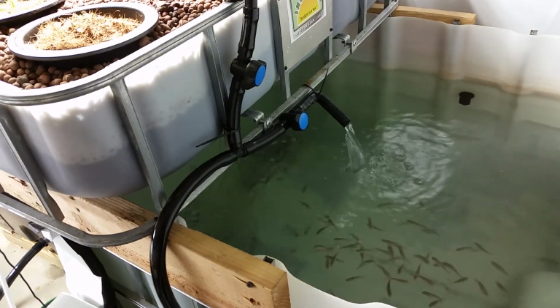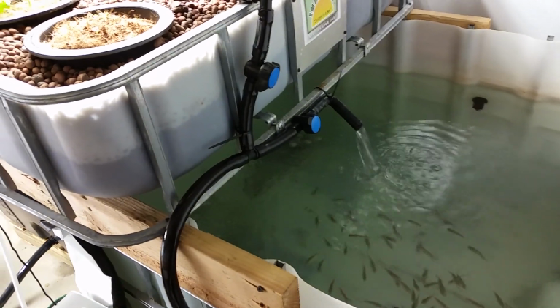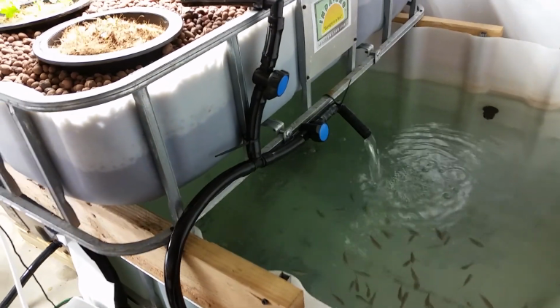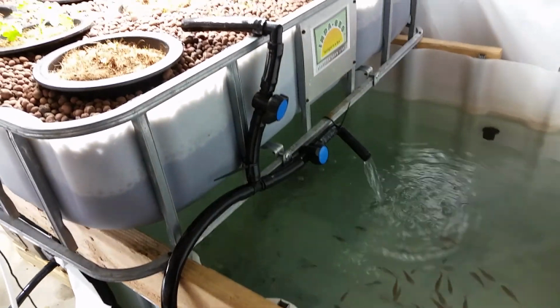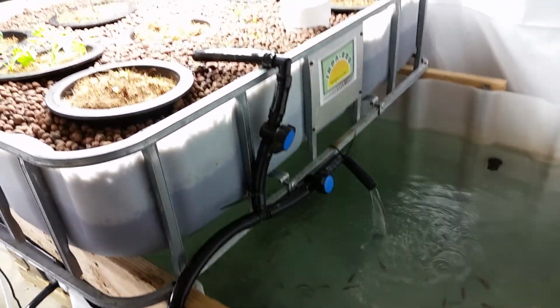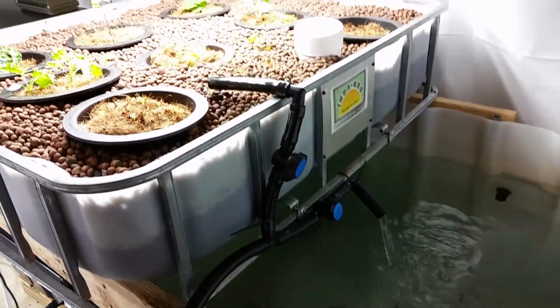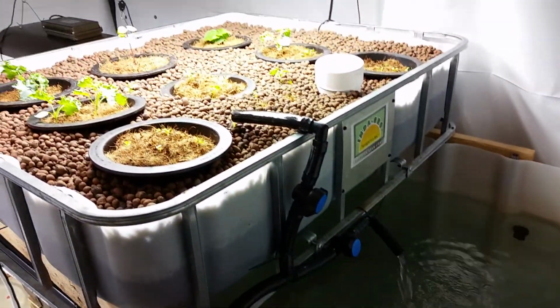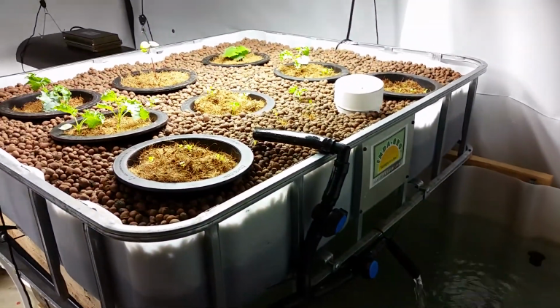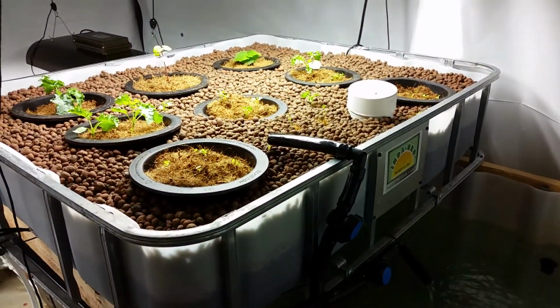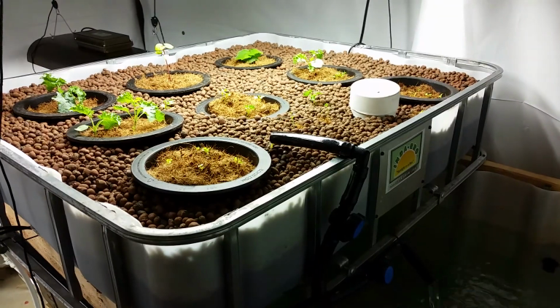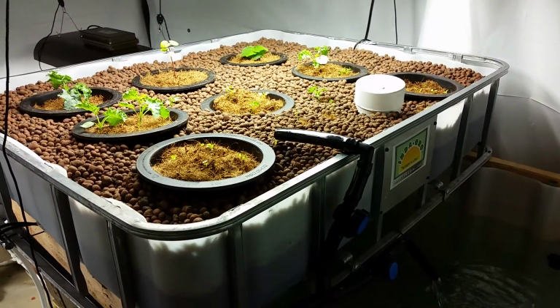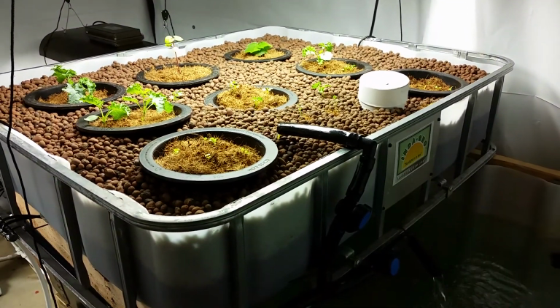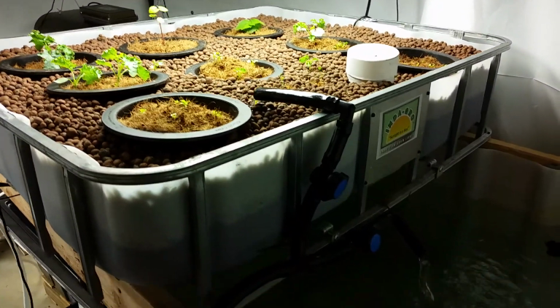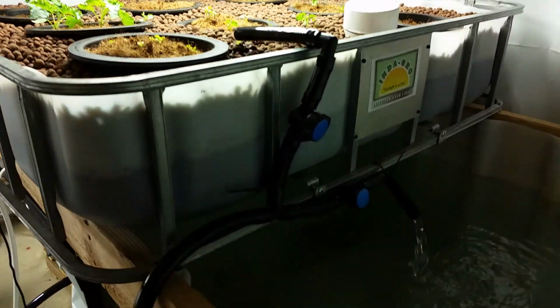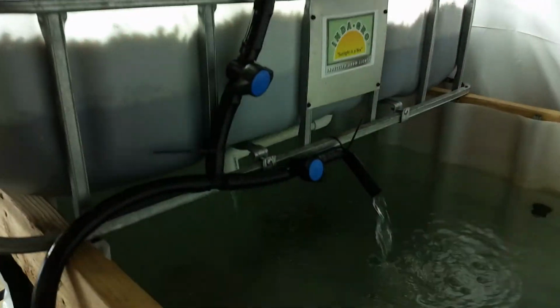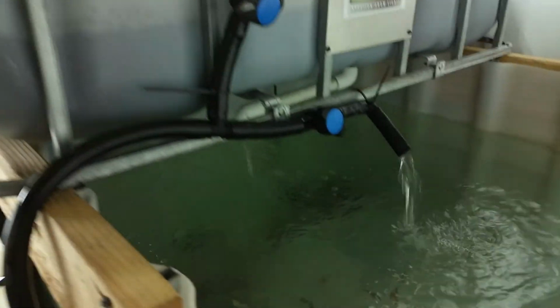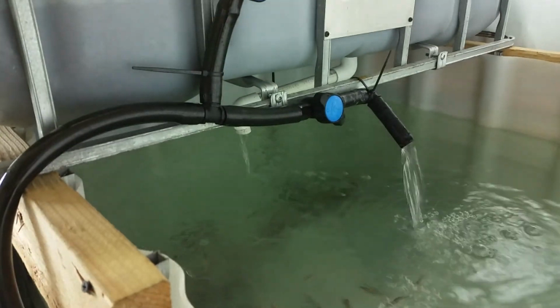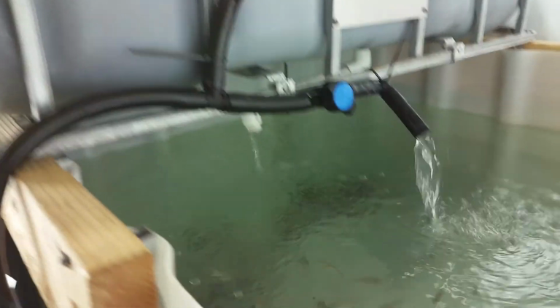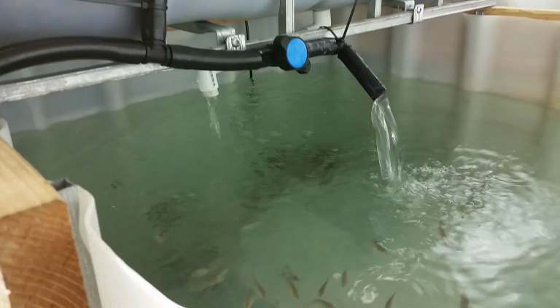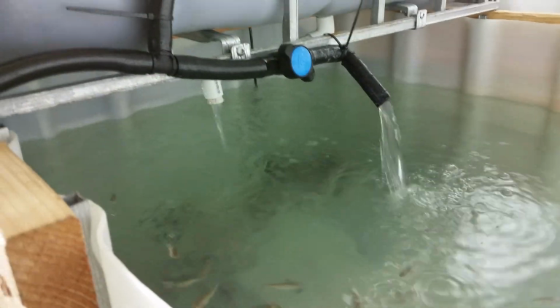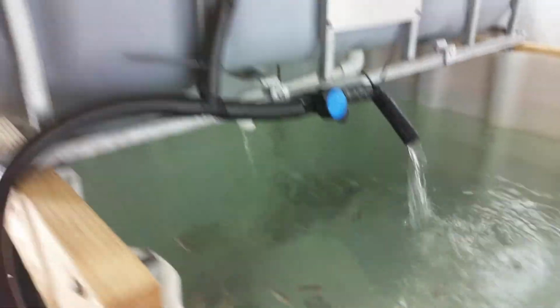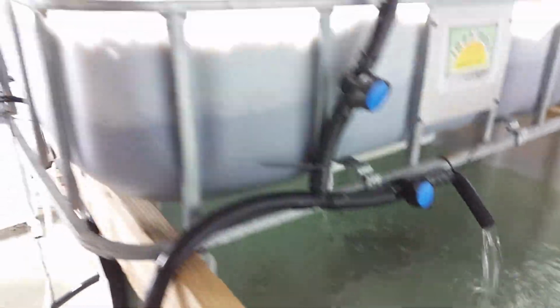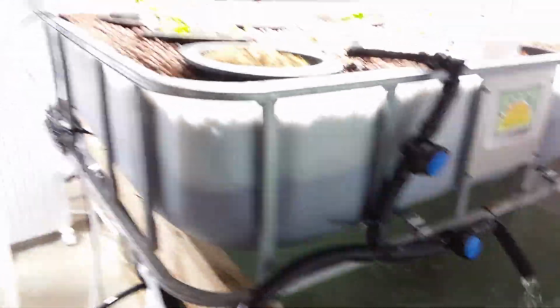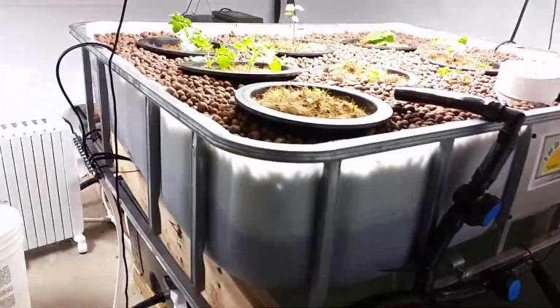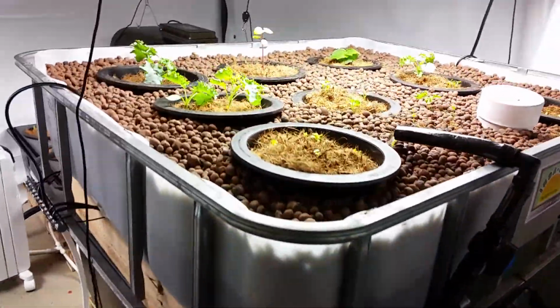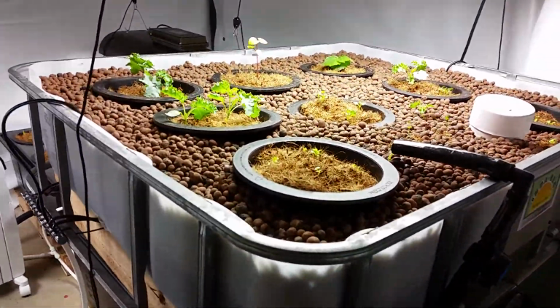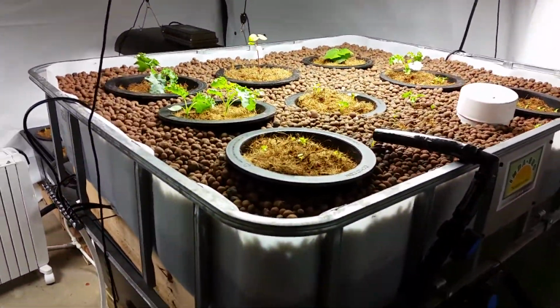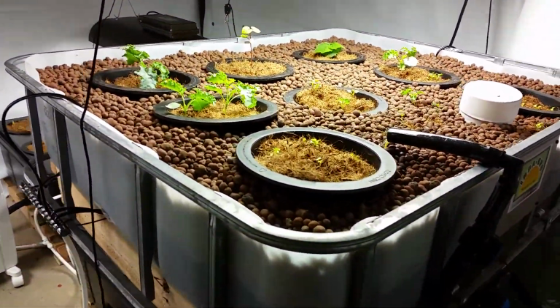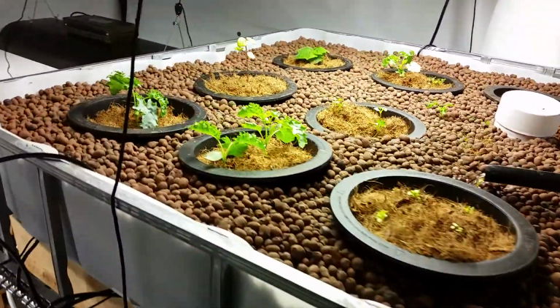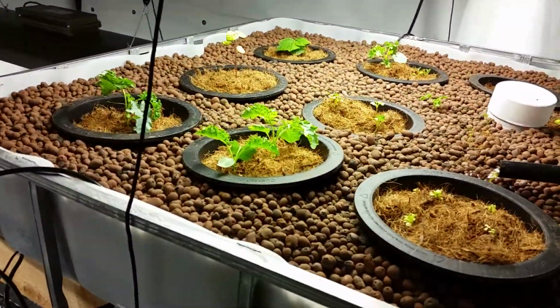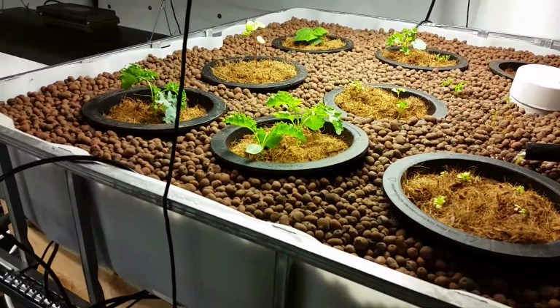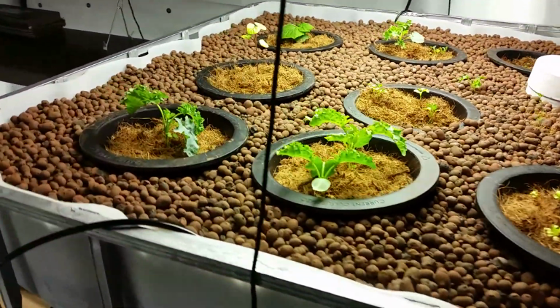That's a pump bed that comes to the media bed, which dumps out into the fish tank — you can see underneath there. Got some leafy greens growing up here, a bunch of kale.